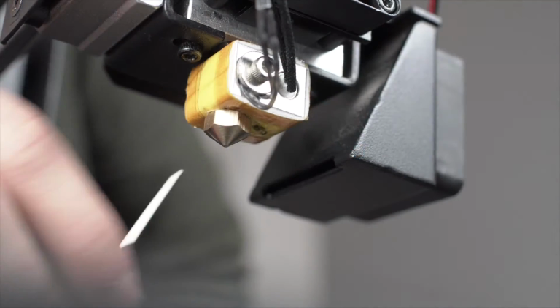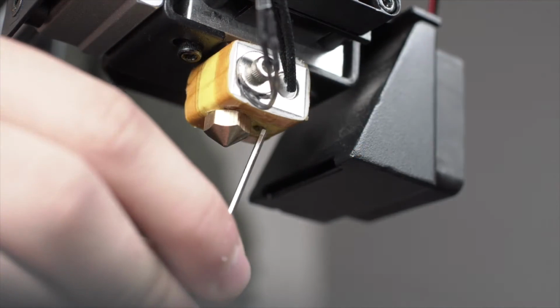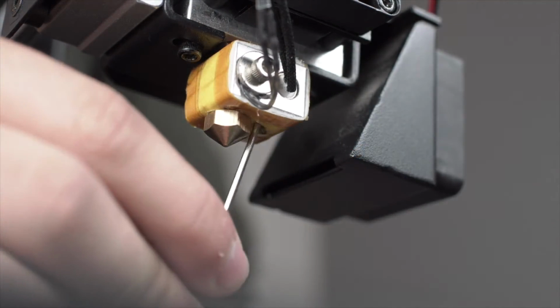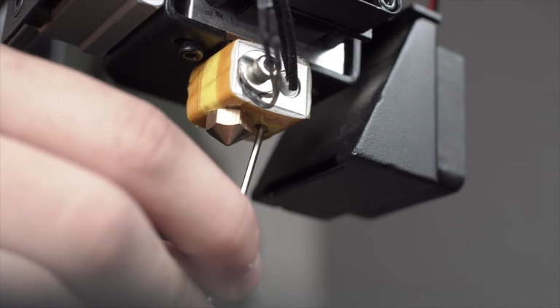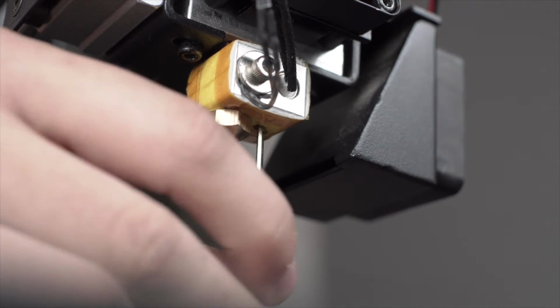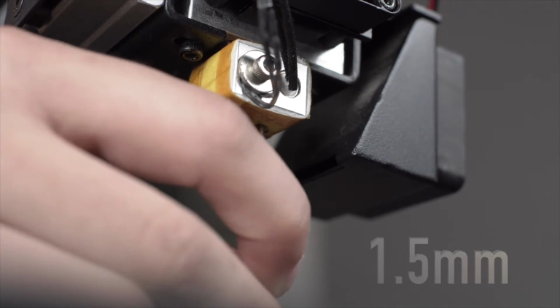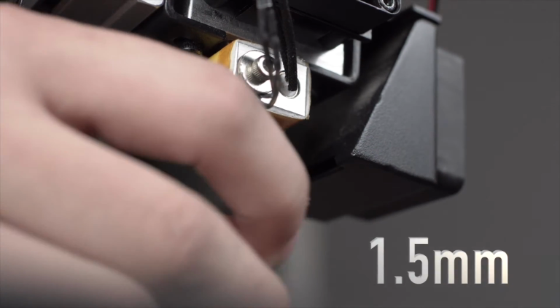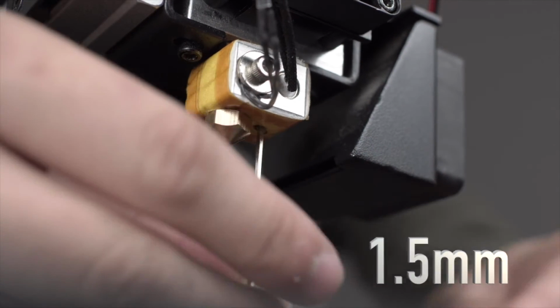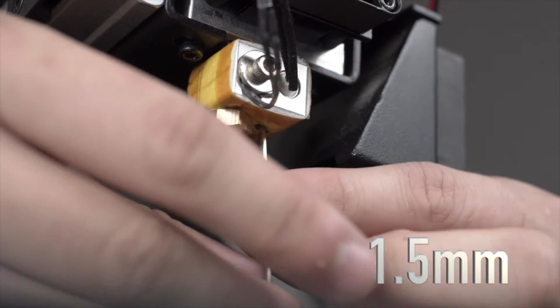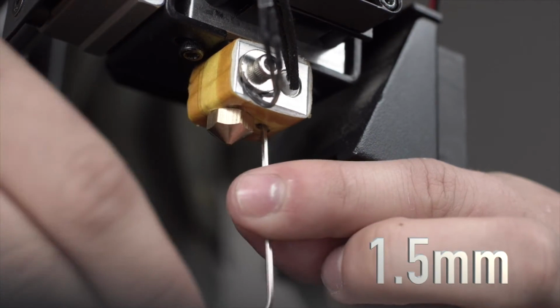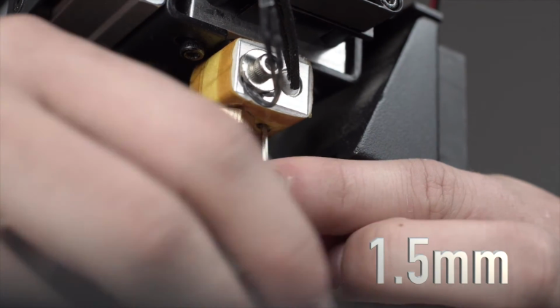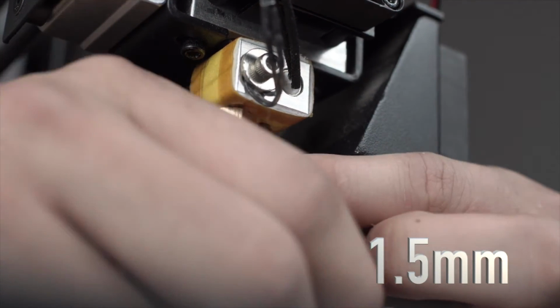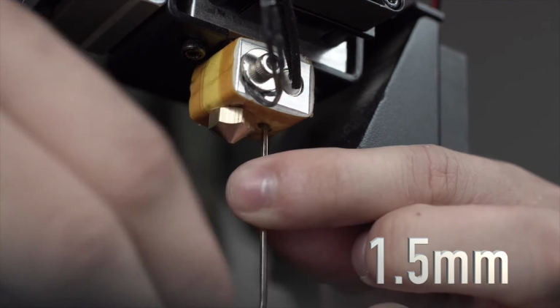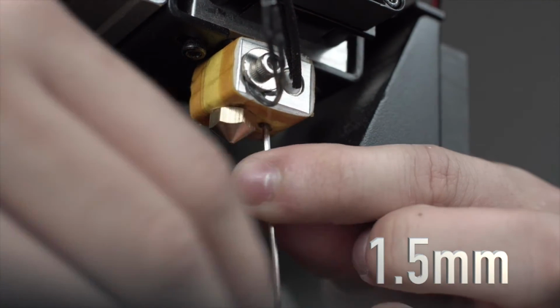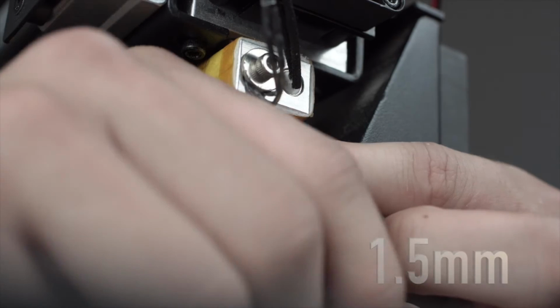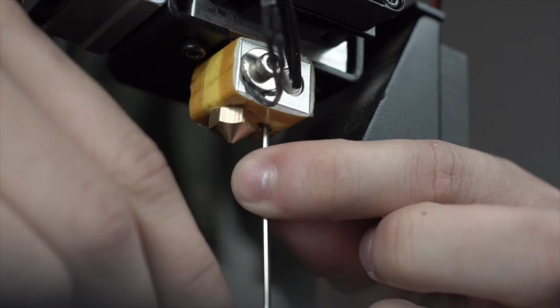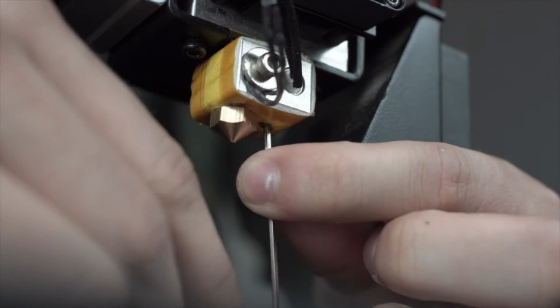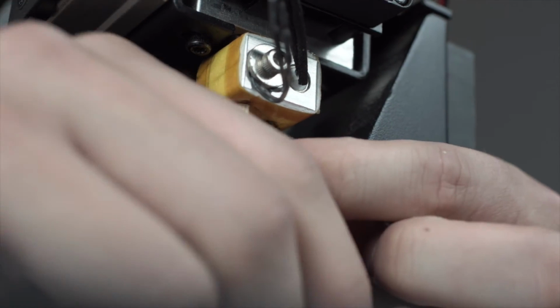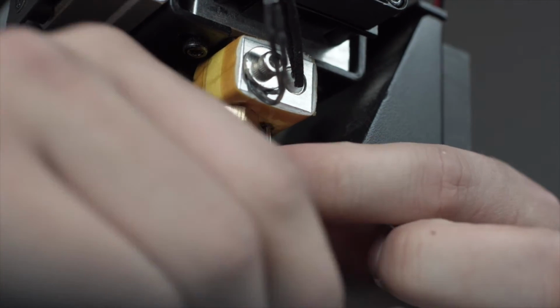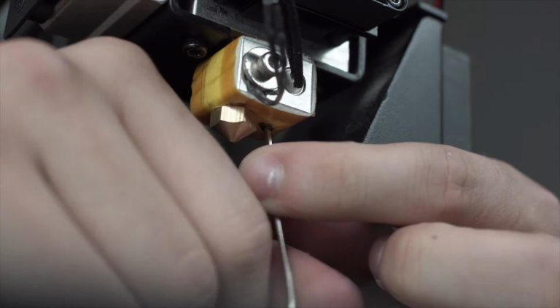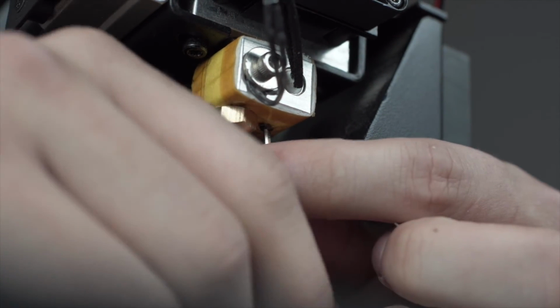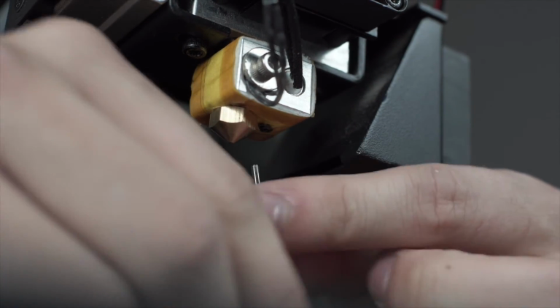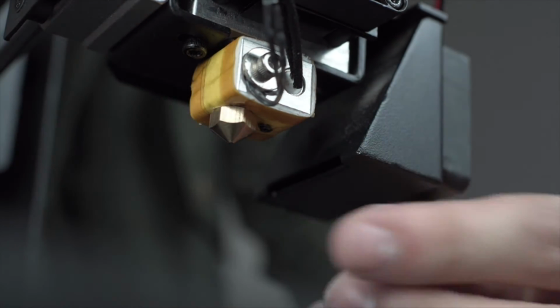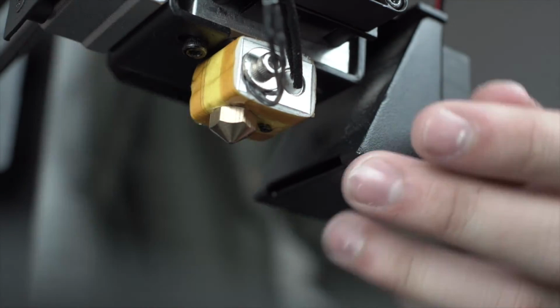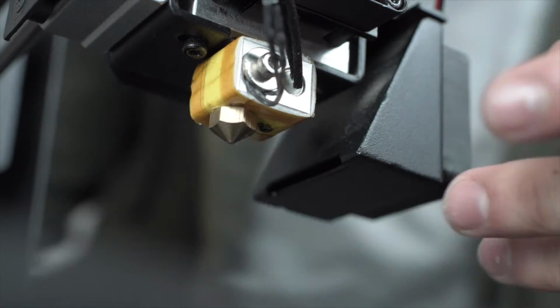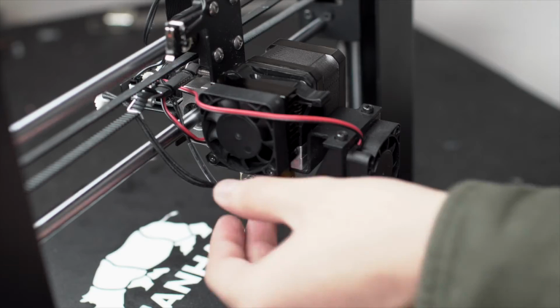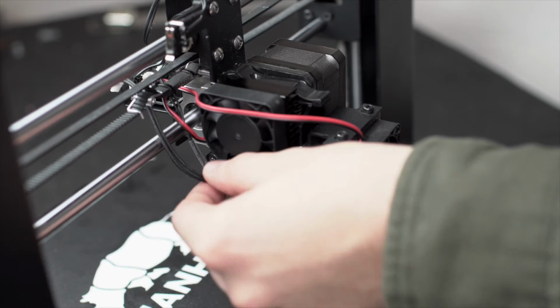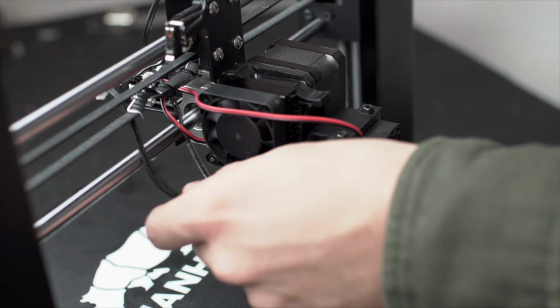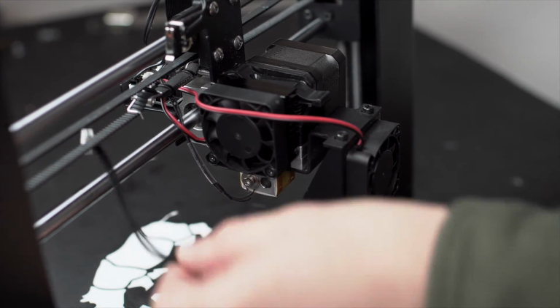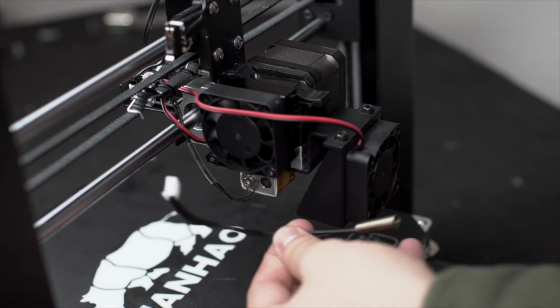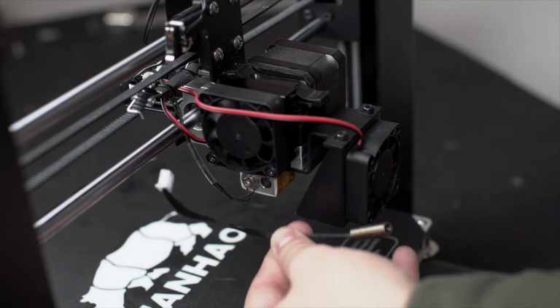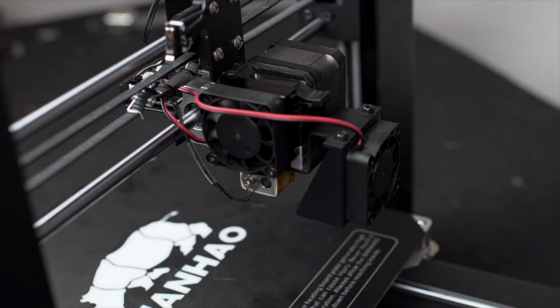Now using your 1.5 millimeter hex key, loosen the set screw holding your heating core in place under your heating block. Remove your old heating core and now it's time to install your new one.